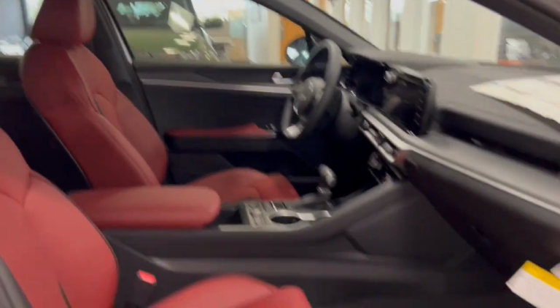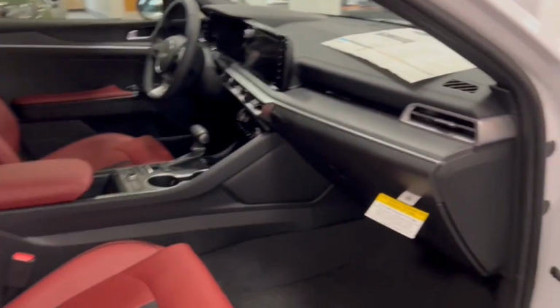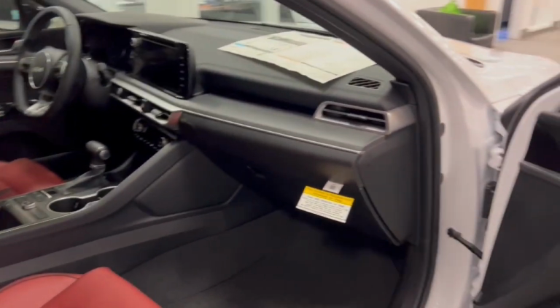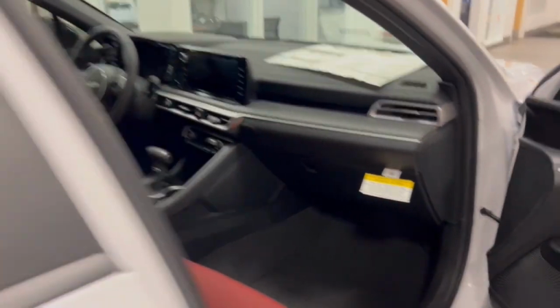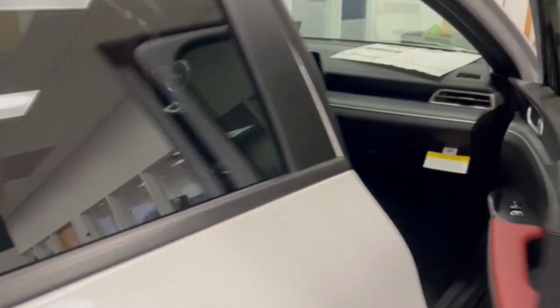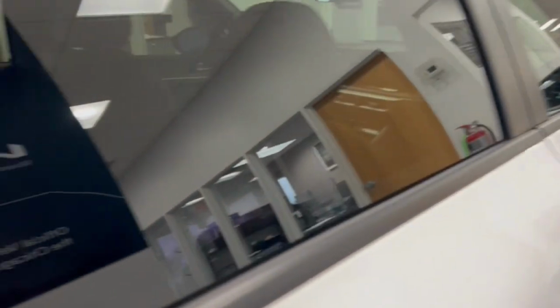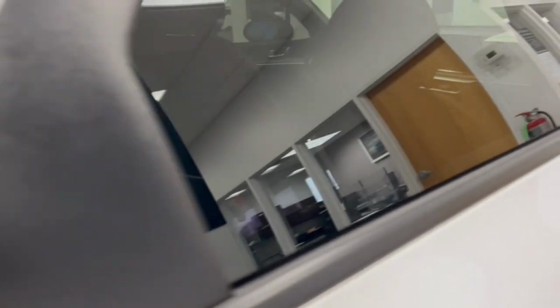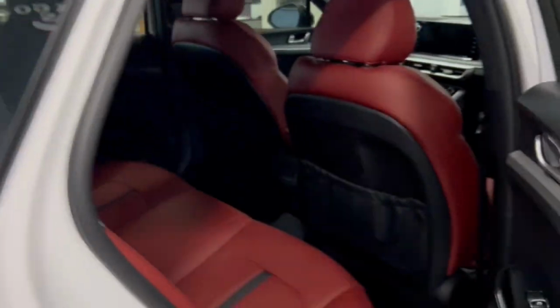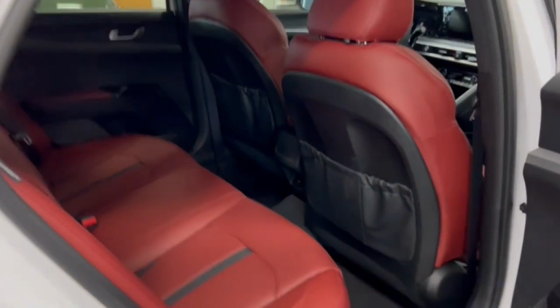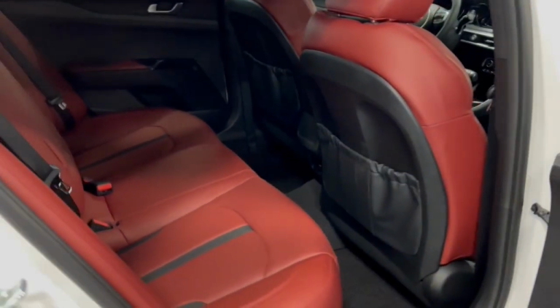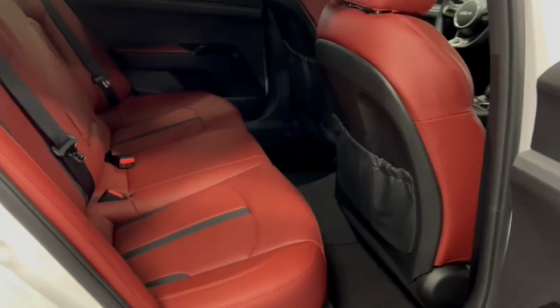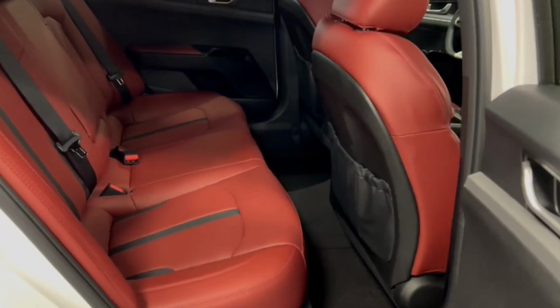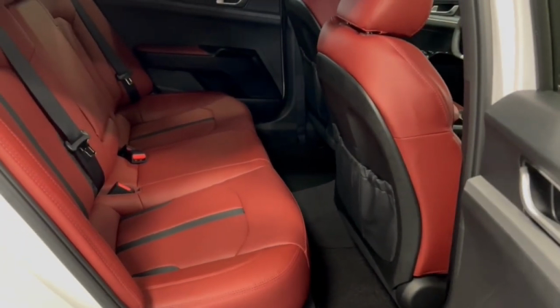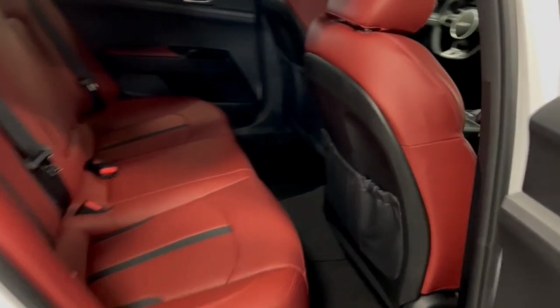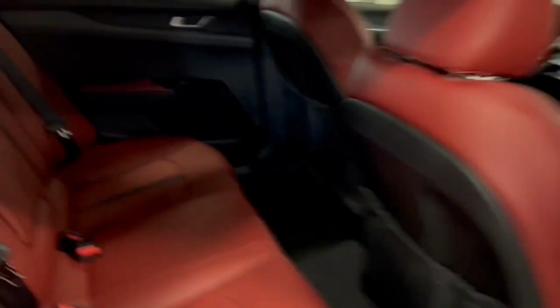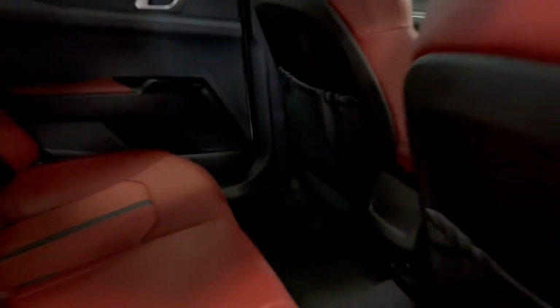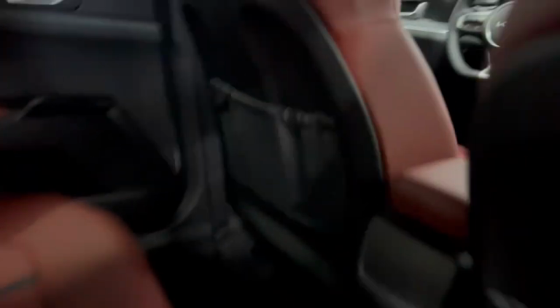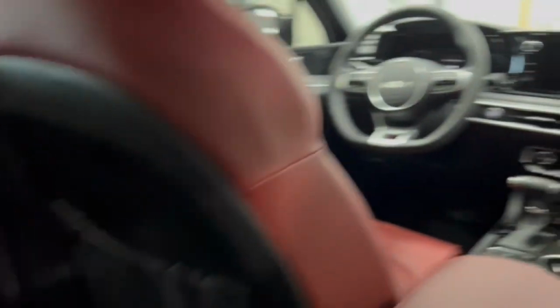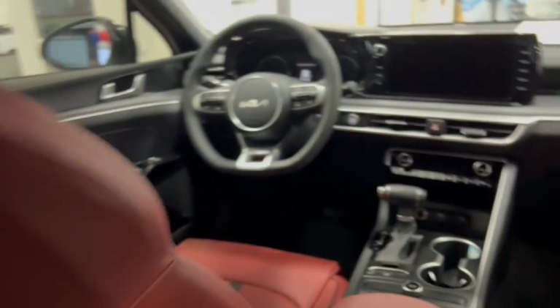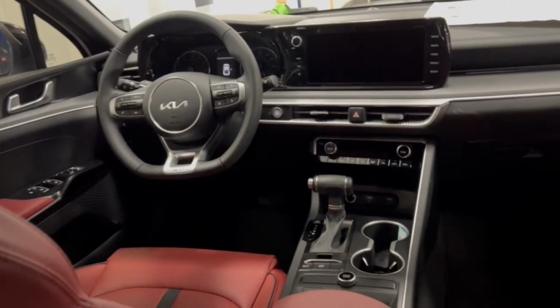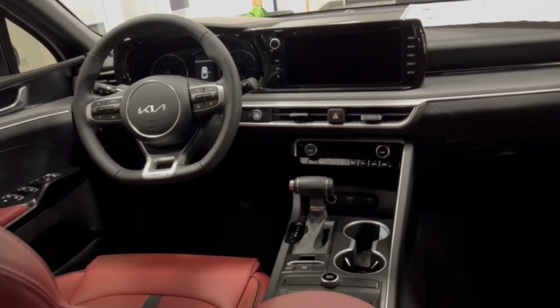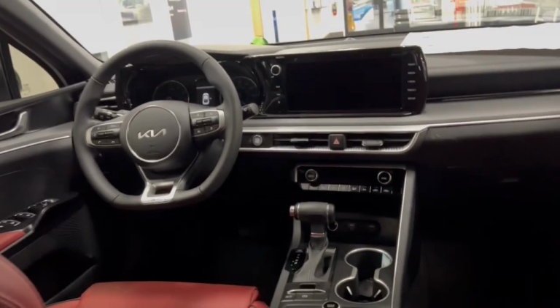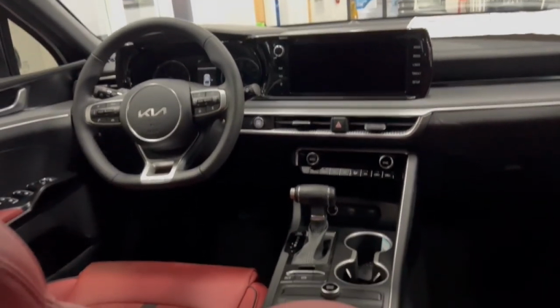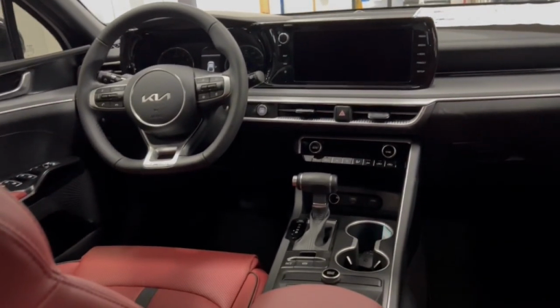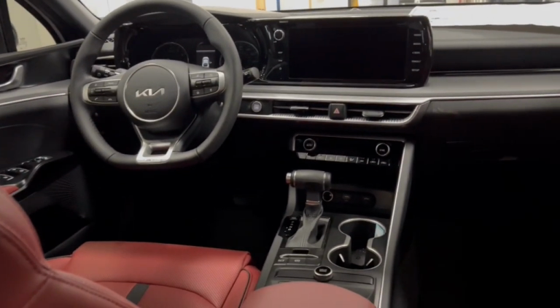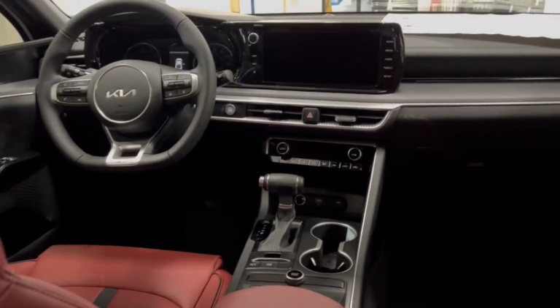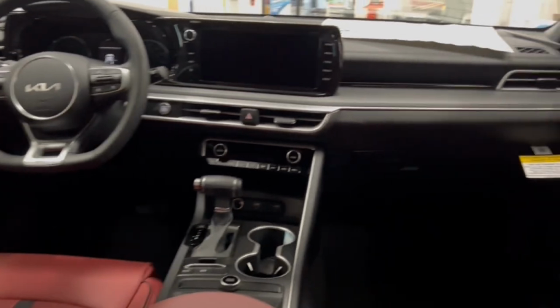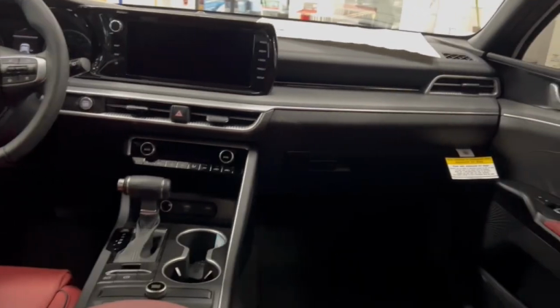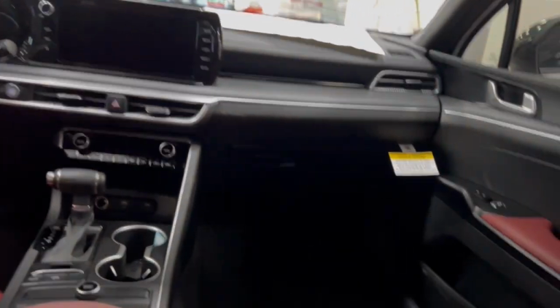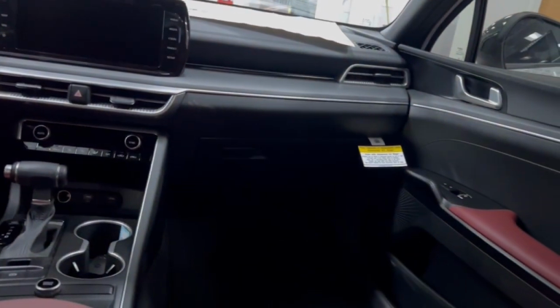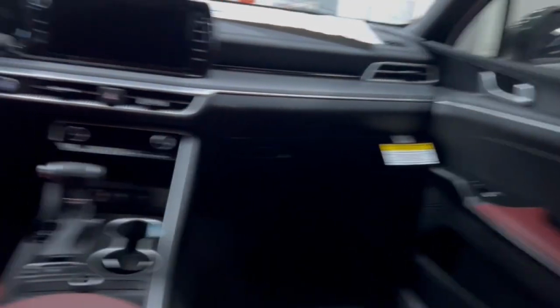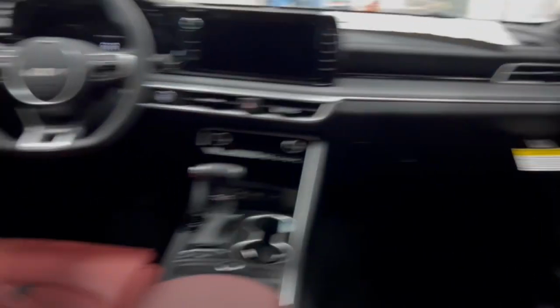The following are some of this vehicle's highlighted options: Lane Departure Warning, Hands-Free Liftgate, Navigation System, Keyless Entry, Heated Mirrors, Satellite Radio, Fog Lamps, Keyless Start, Backup Camera, Remote Engine Start.